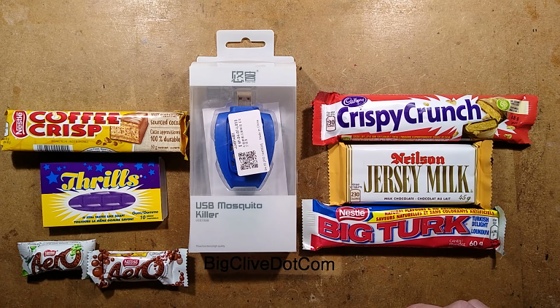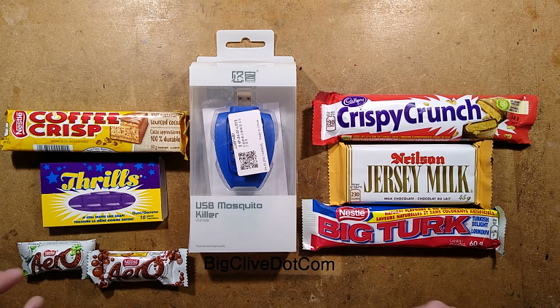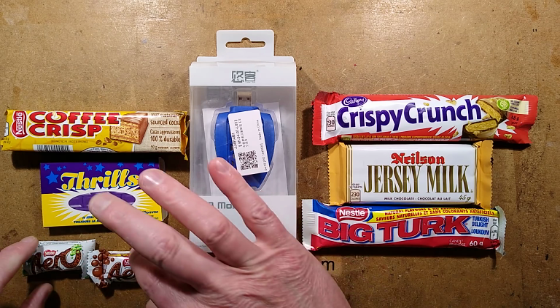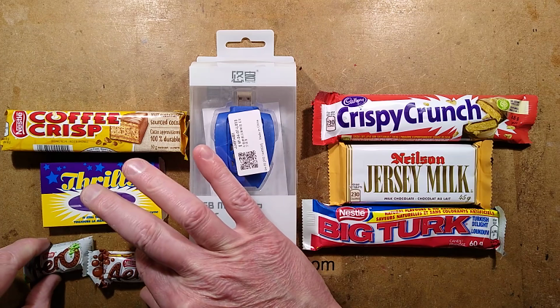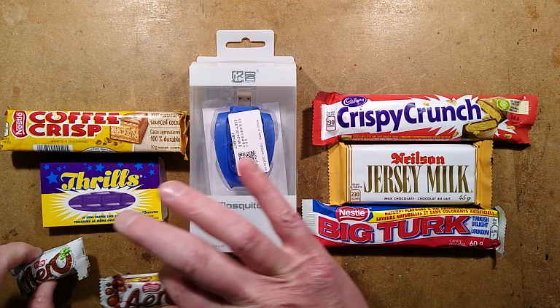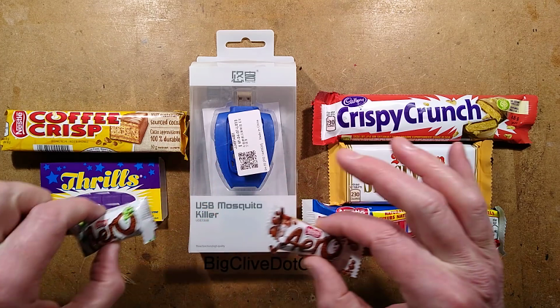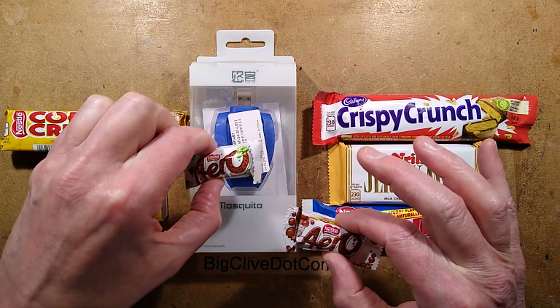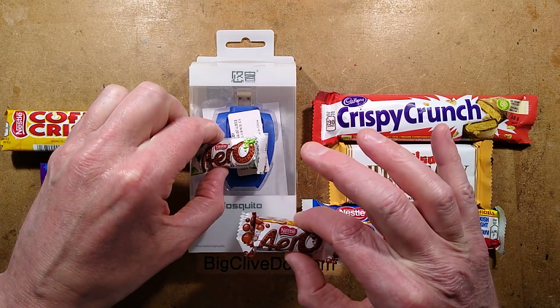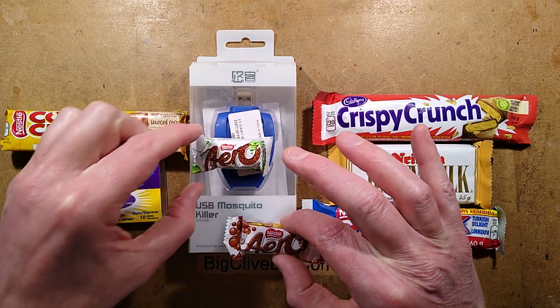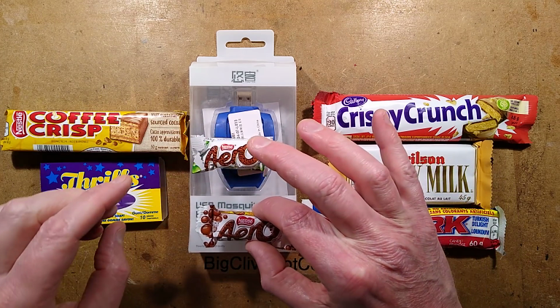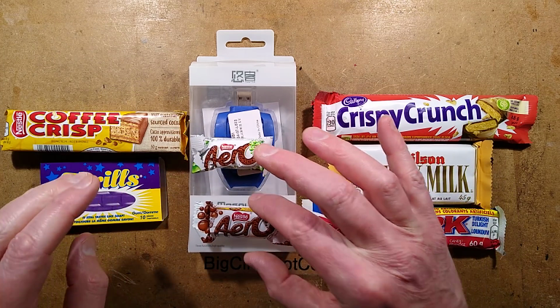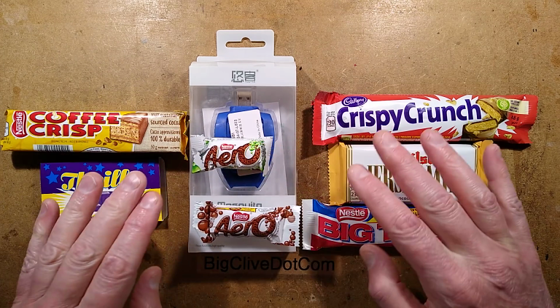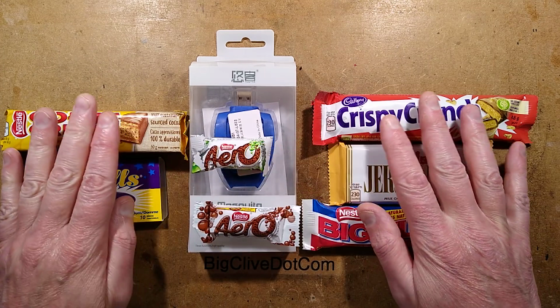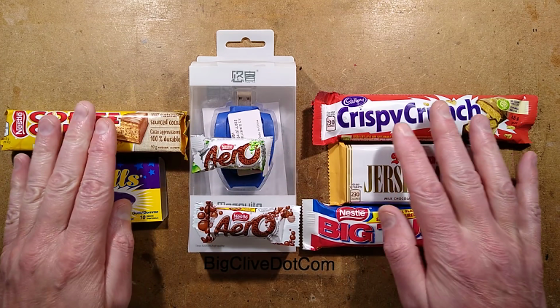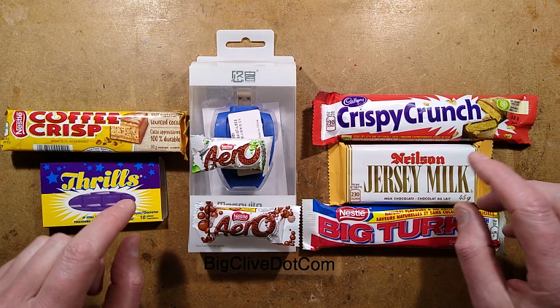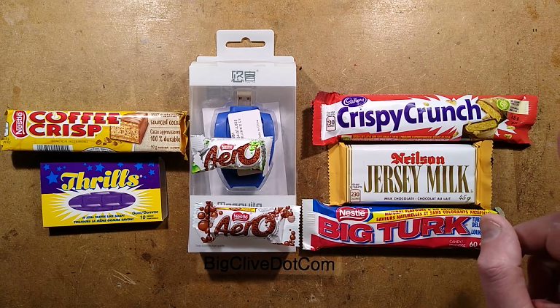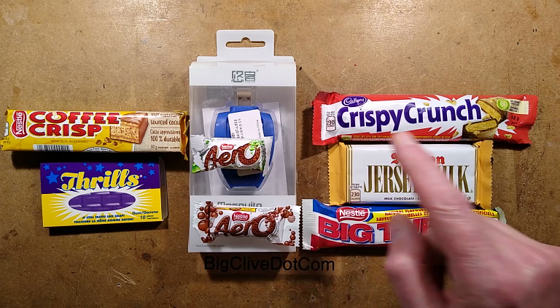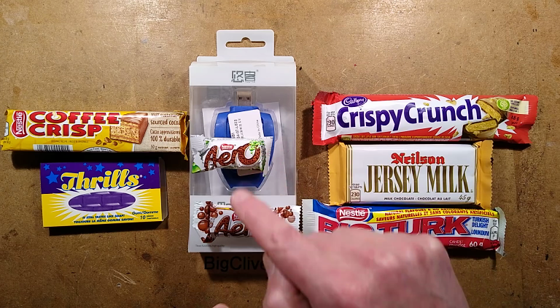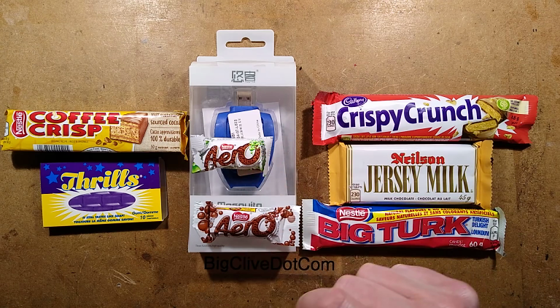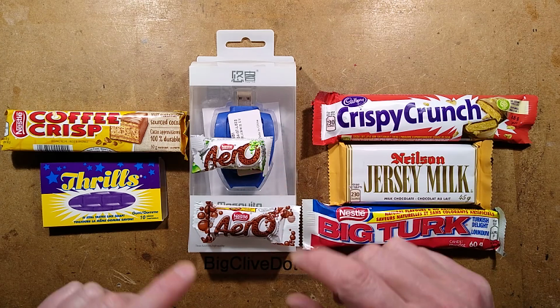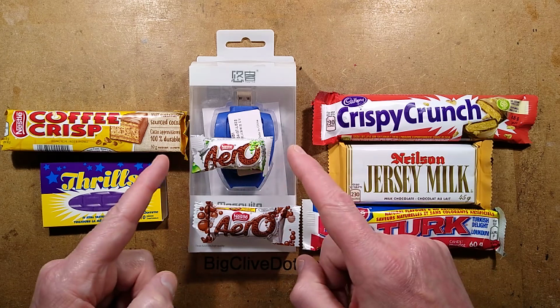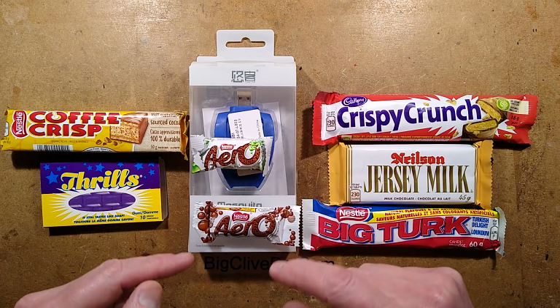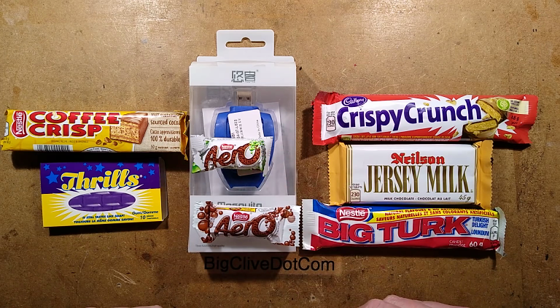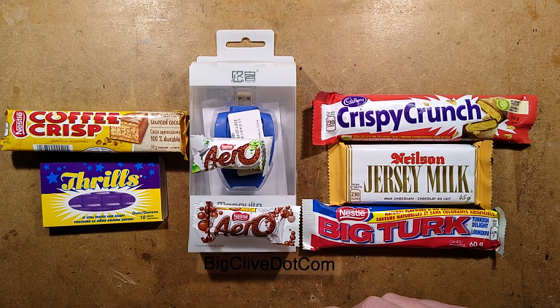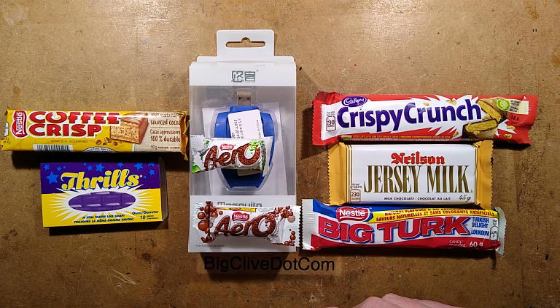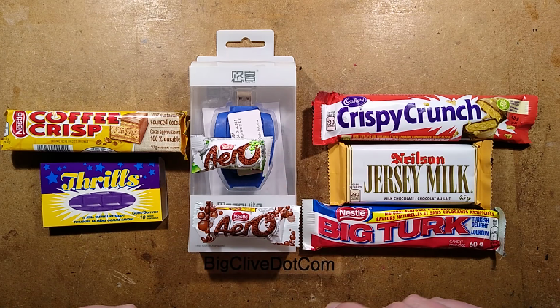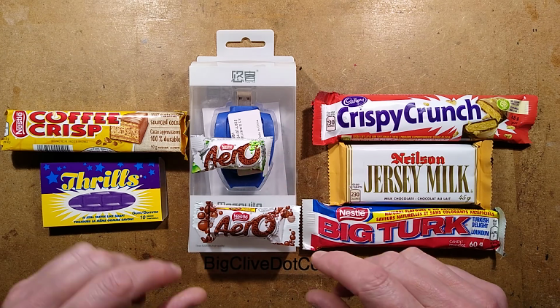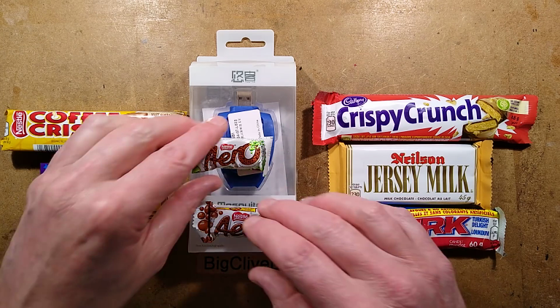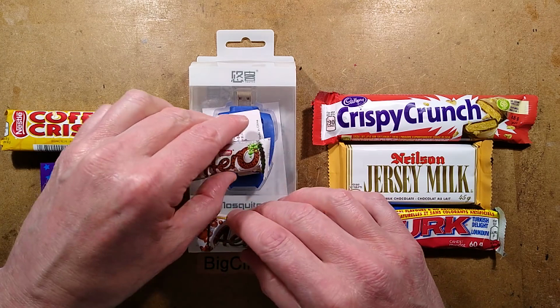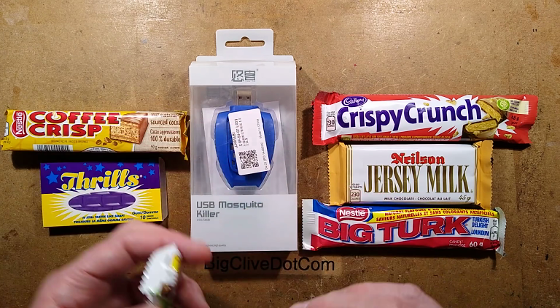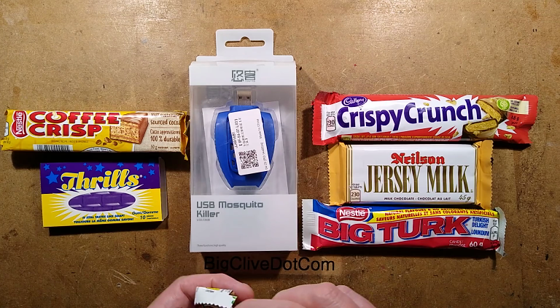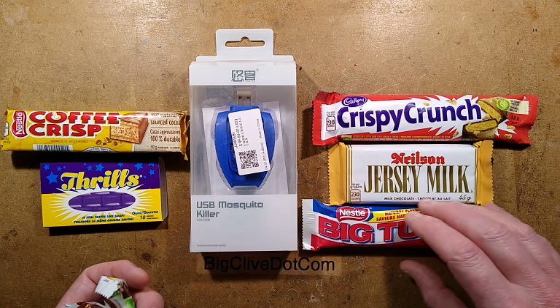Excellent. These are the only ones — he said he researched beforehand and was surprised we didn't have all these. These are the ones I recognise. Locally we have the Aero. That's interesting; looking forward to trying these.